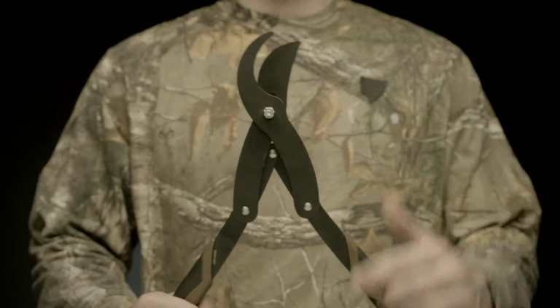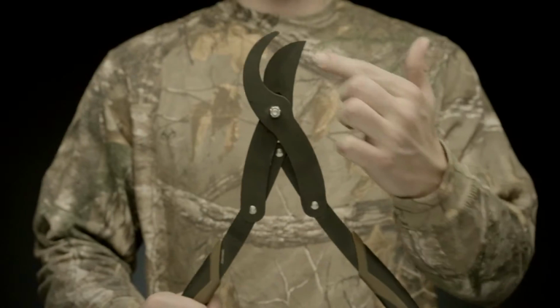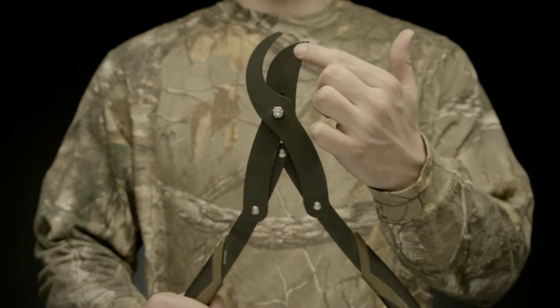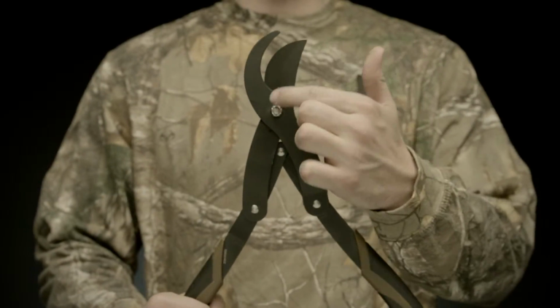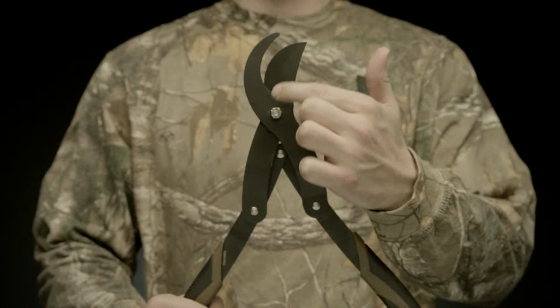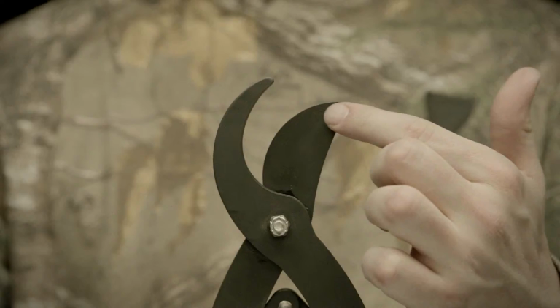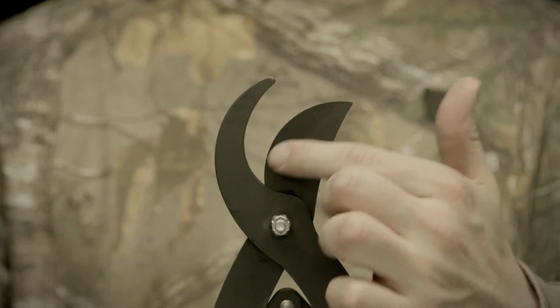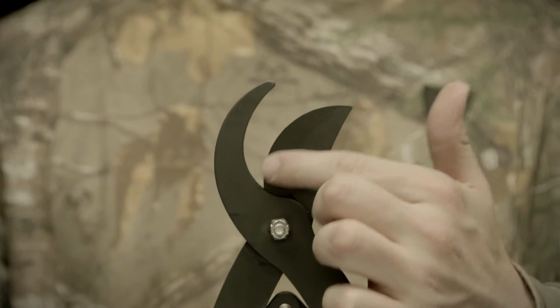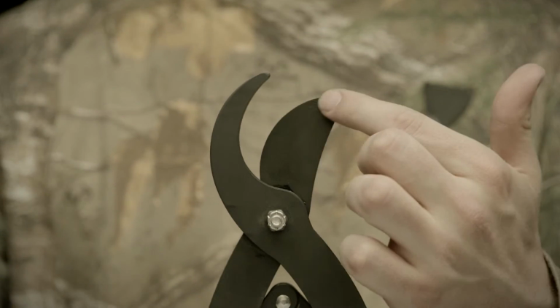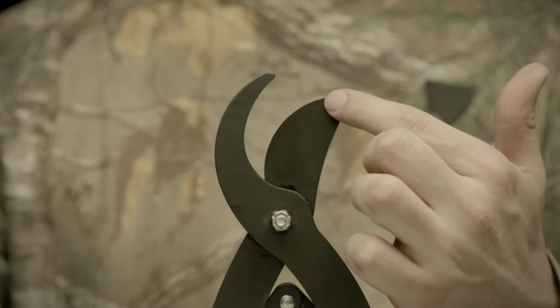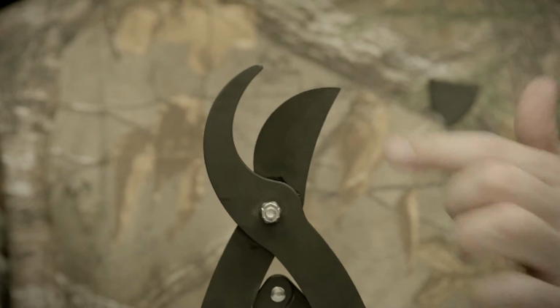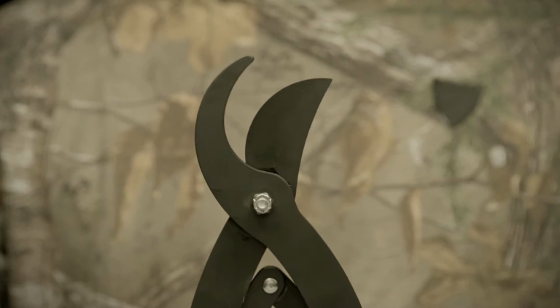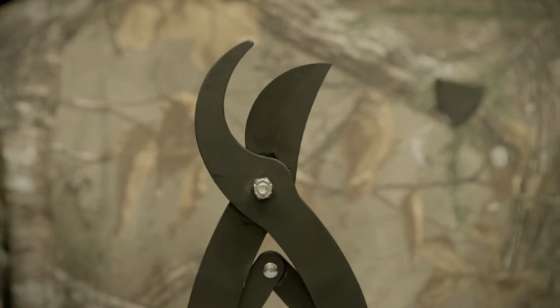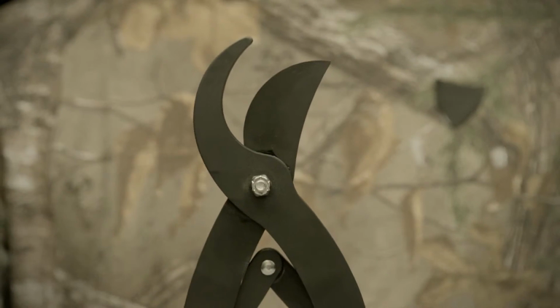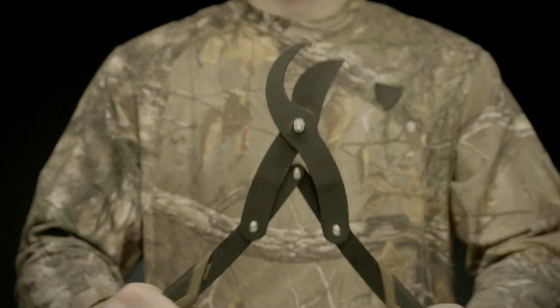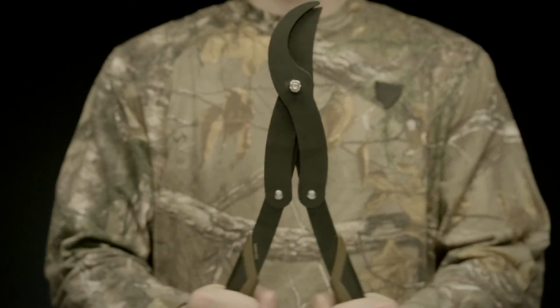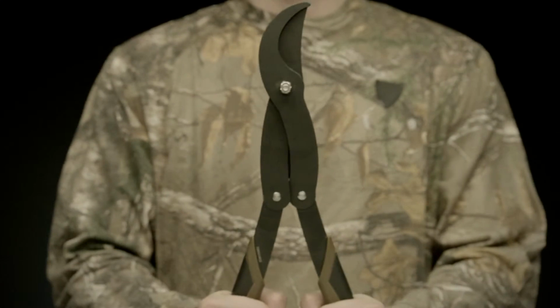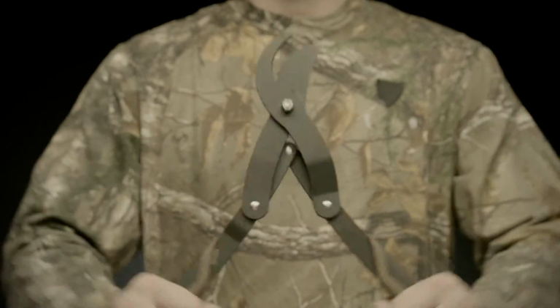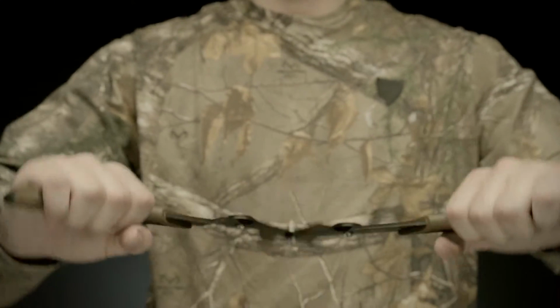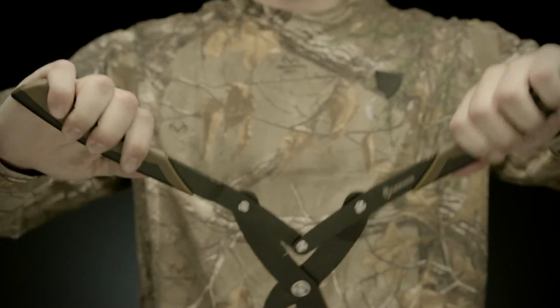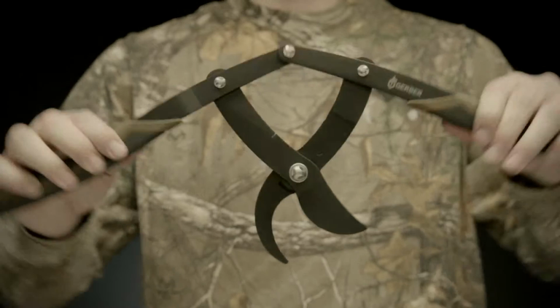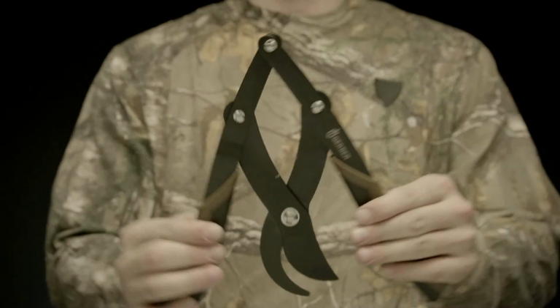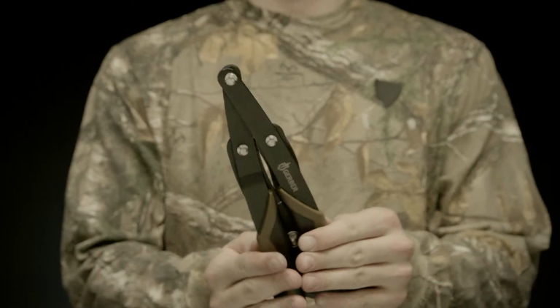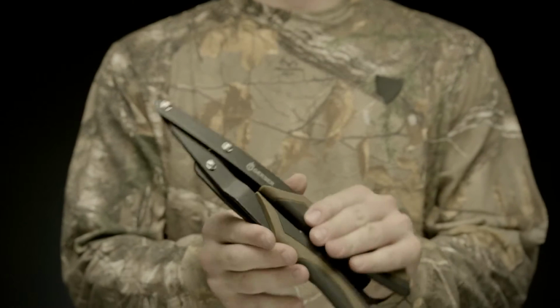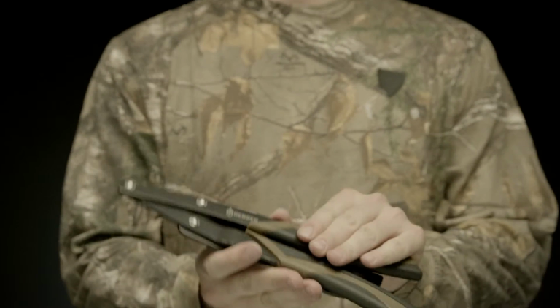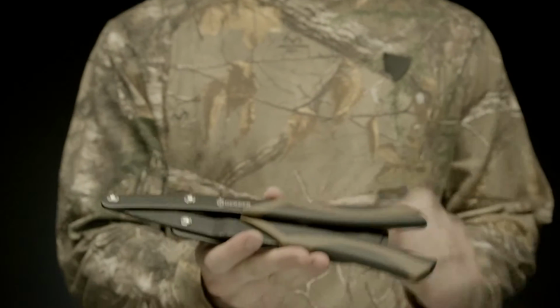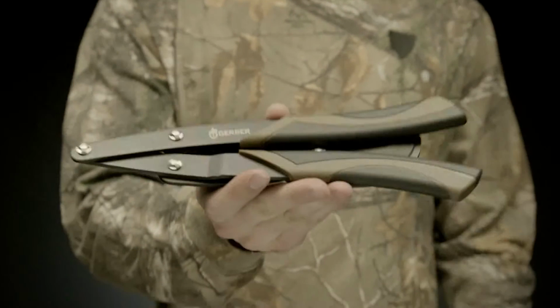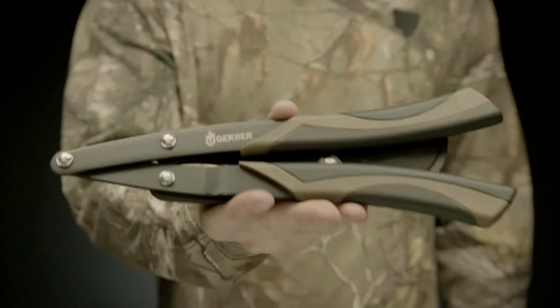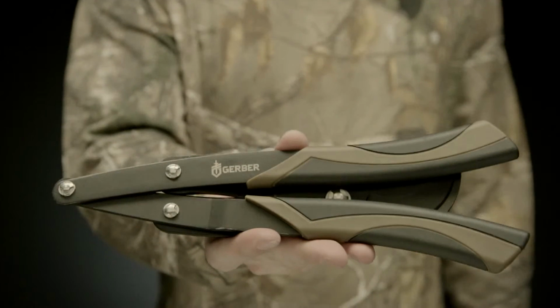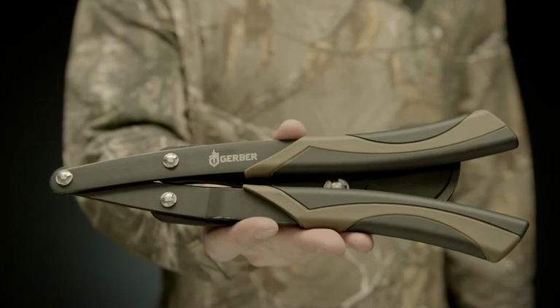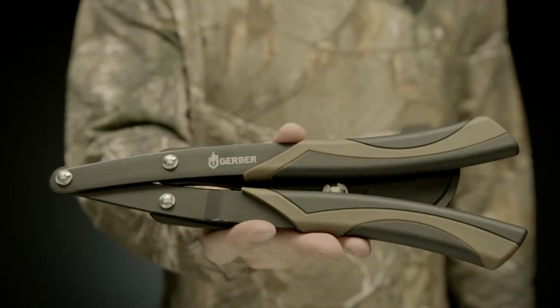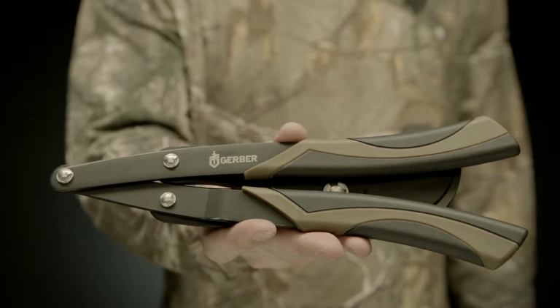The blades will stay sharp through regular heavy use, and the low friction coating helps them perform with ease. Strong and packable, this is the Myth Folding Loper.